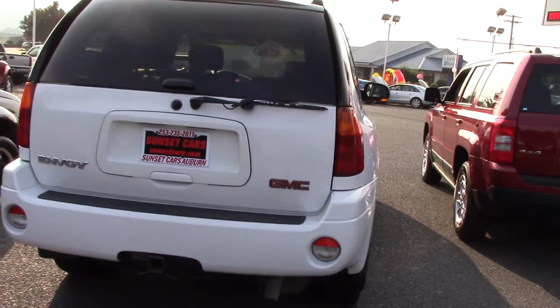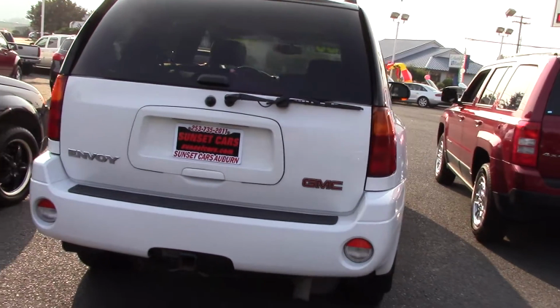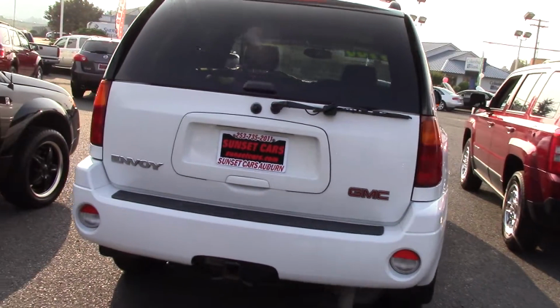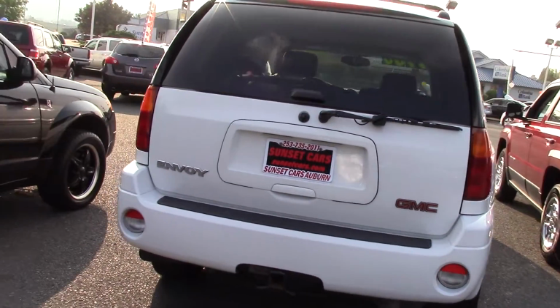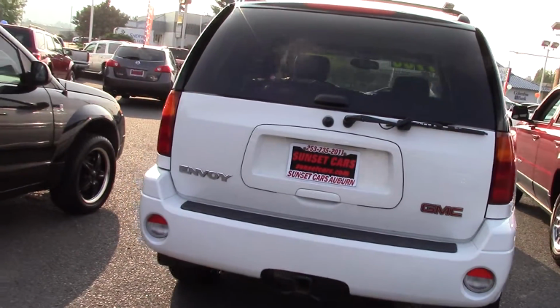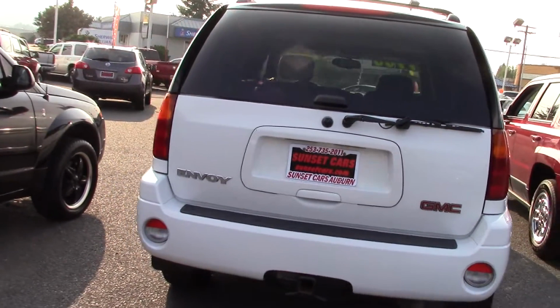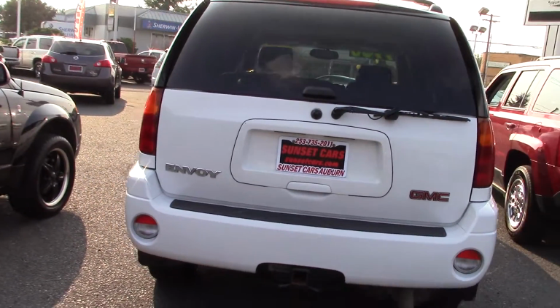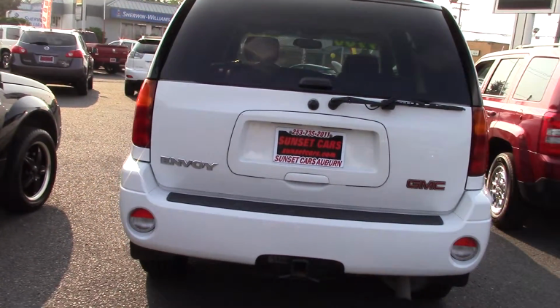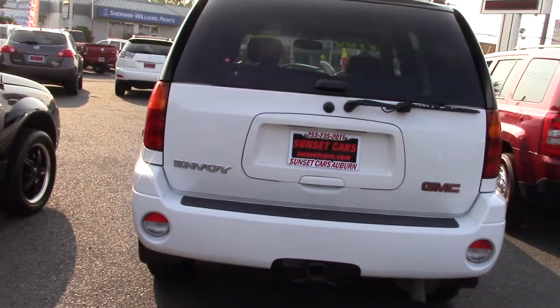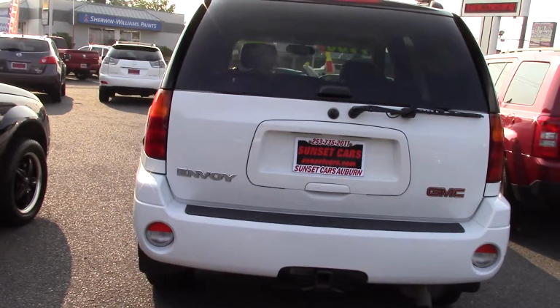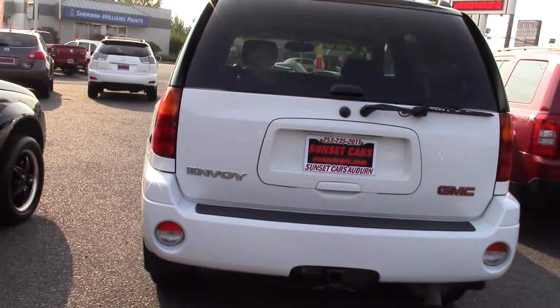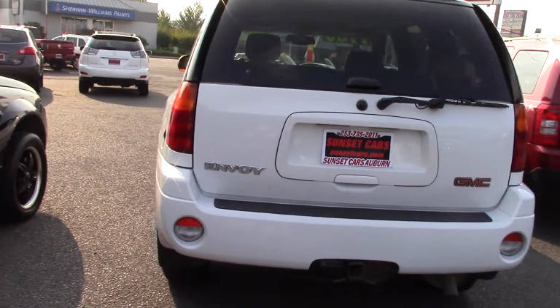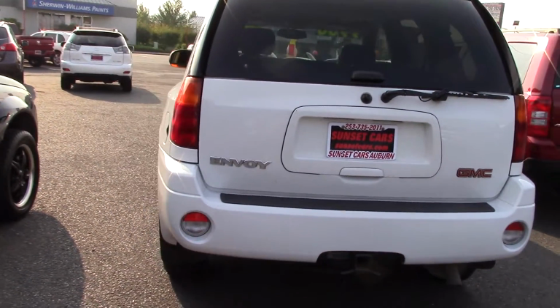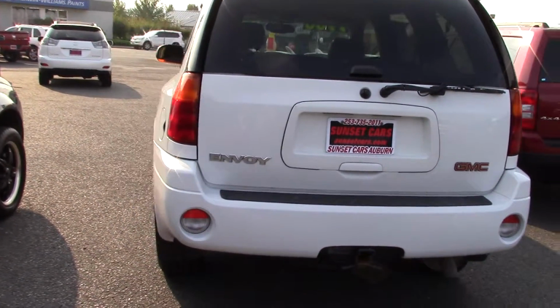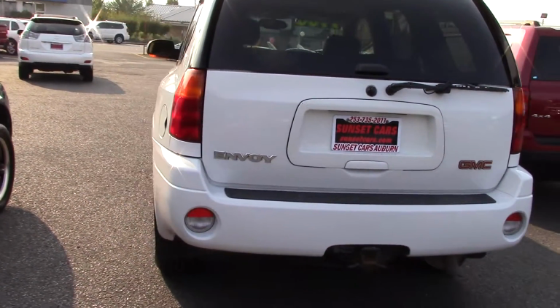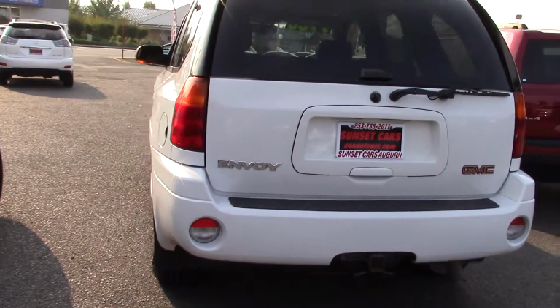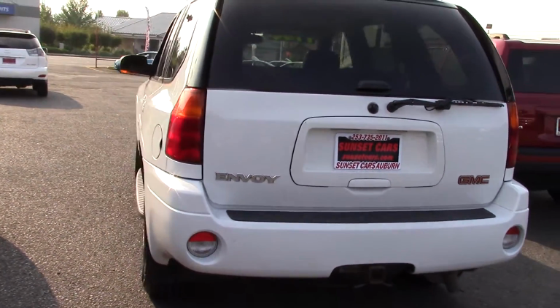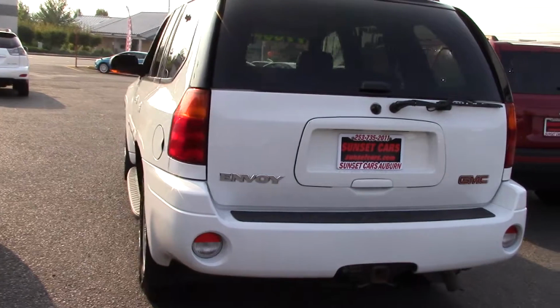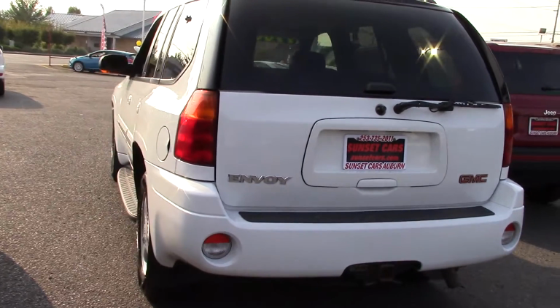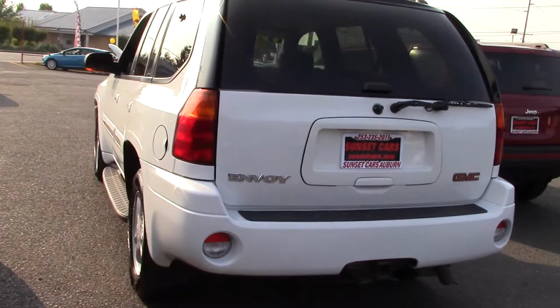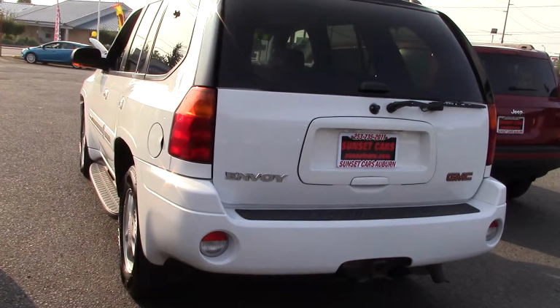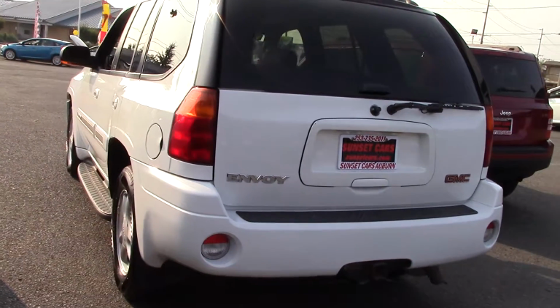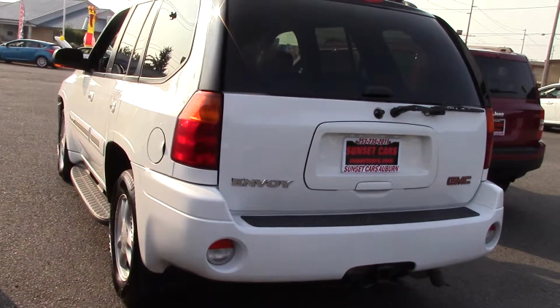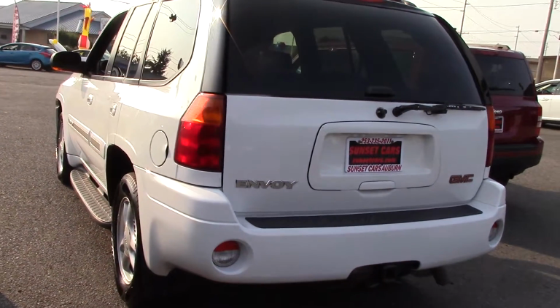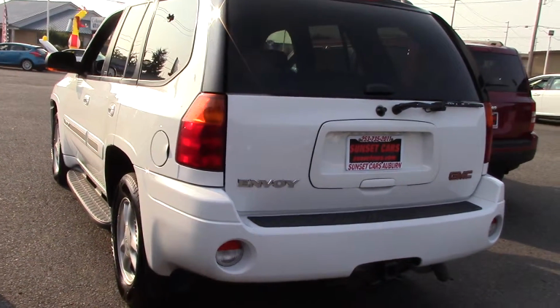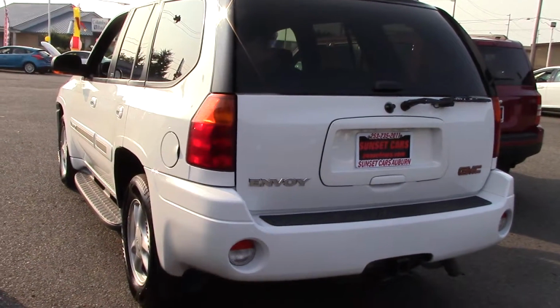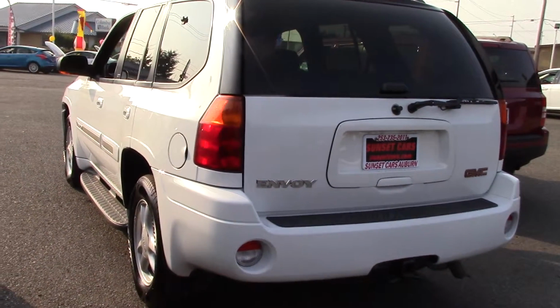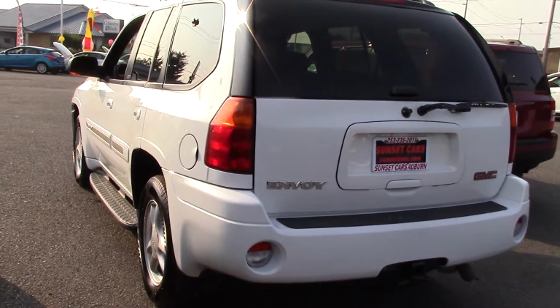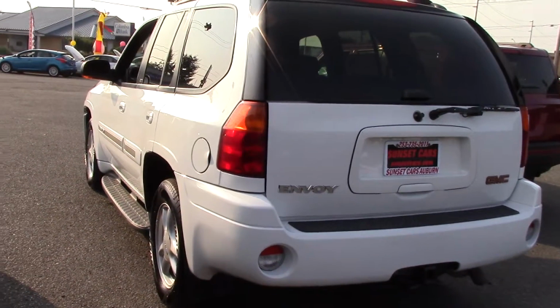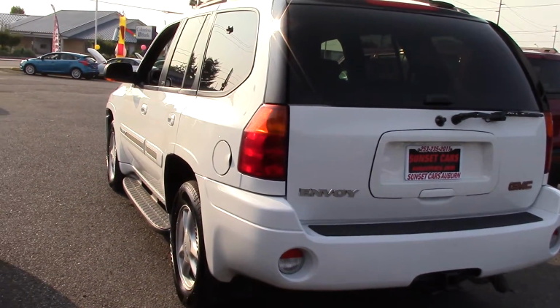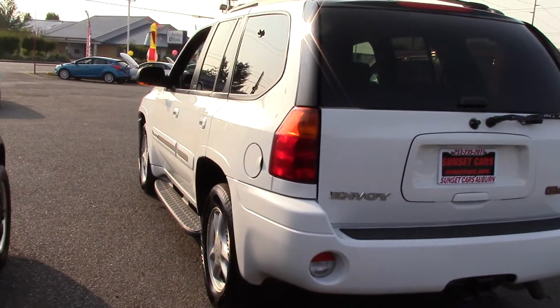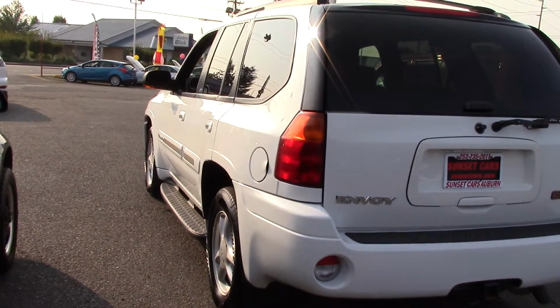Exterior heated mirrors and an auto-dimming rearview mirror, a multifunction remote and remote transmitter, which is a garage door opener.